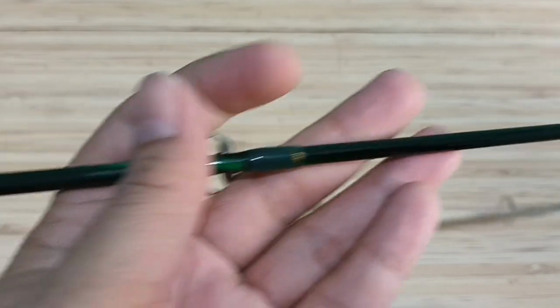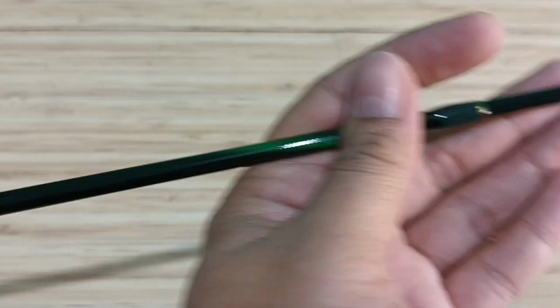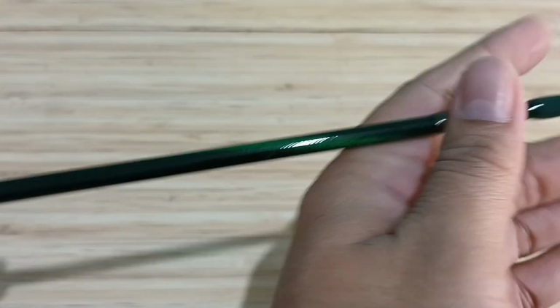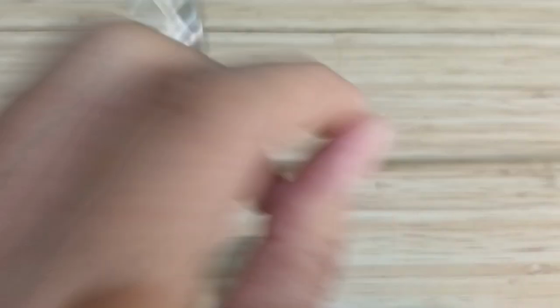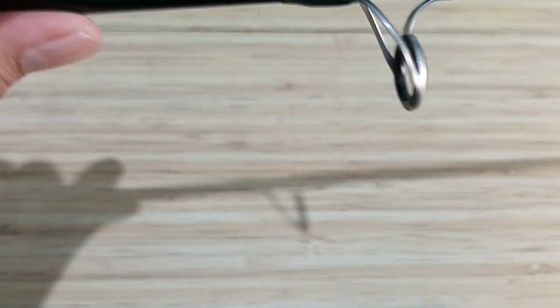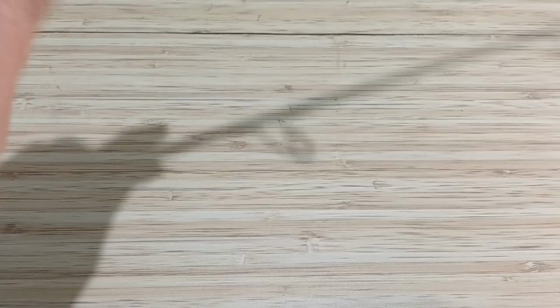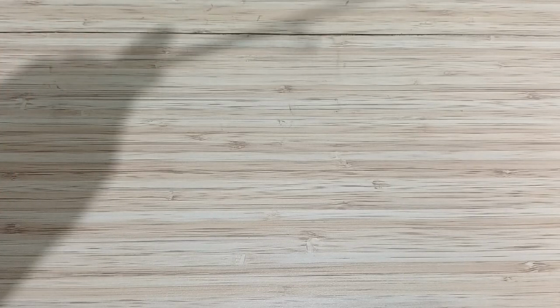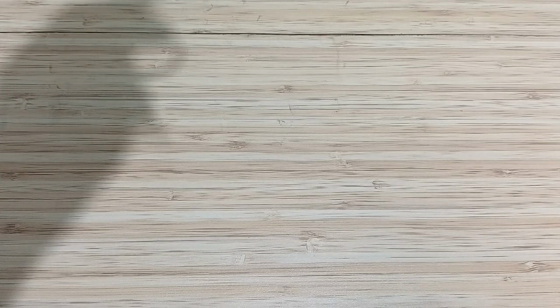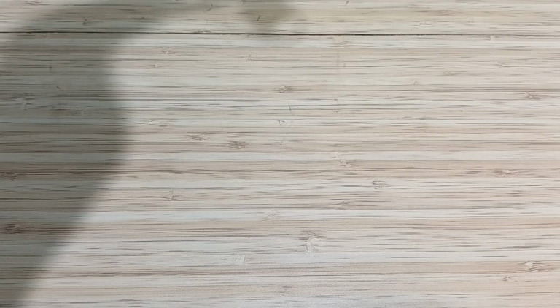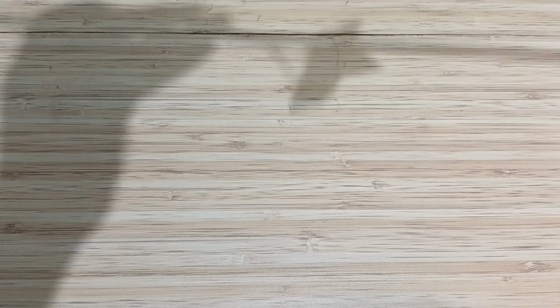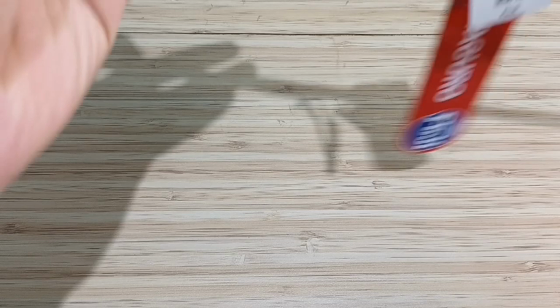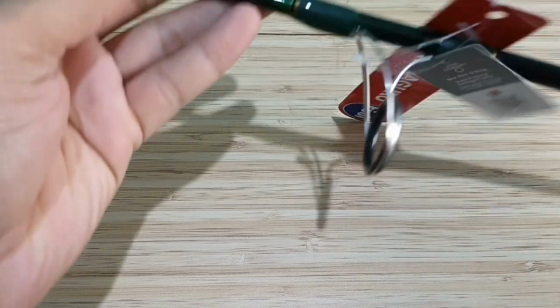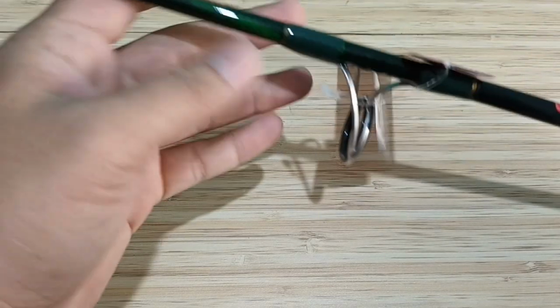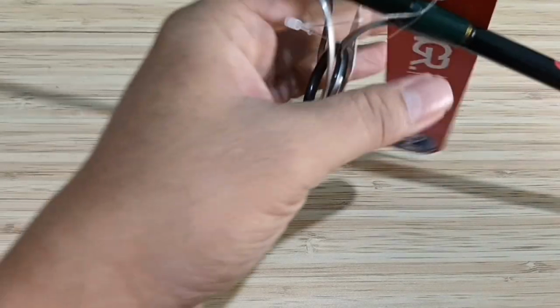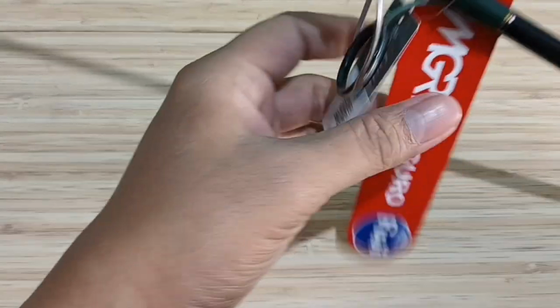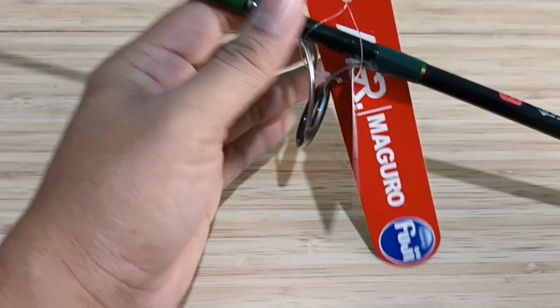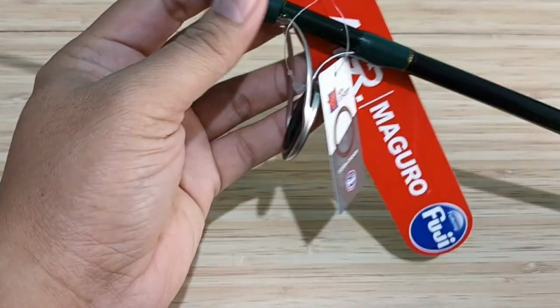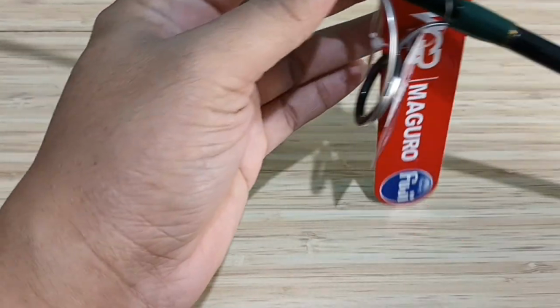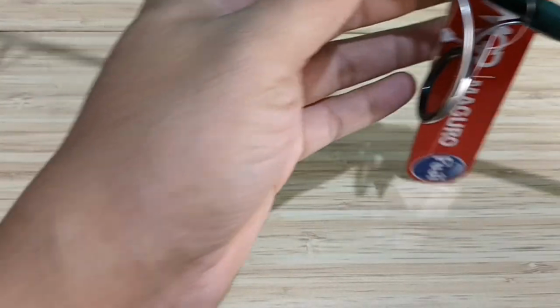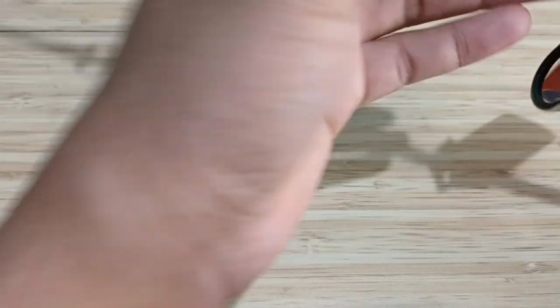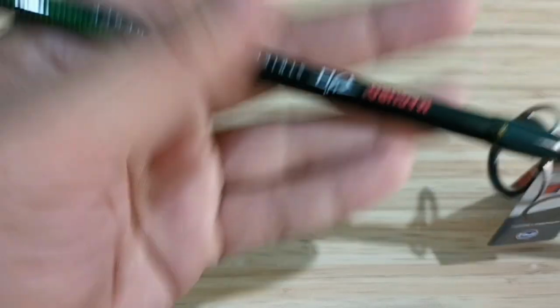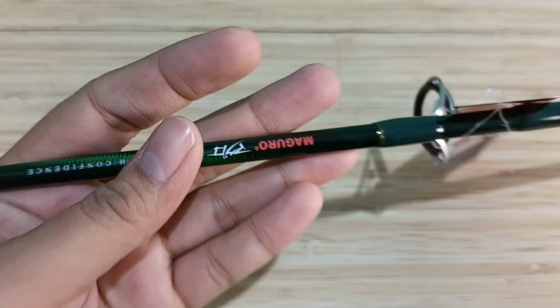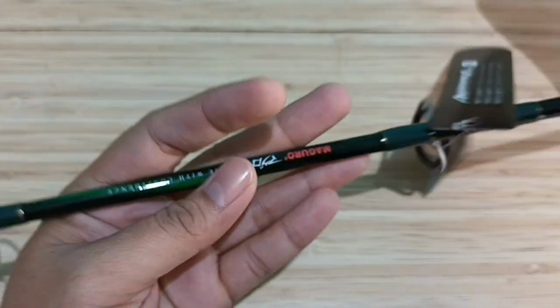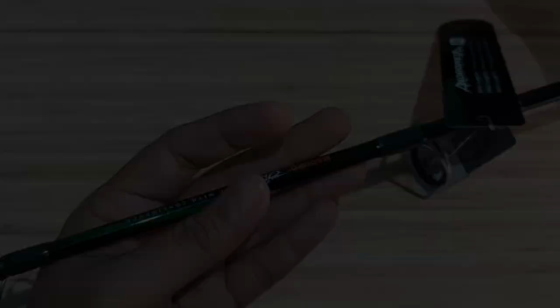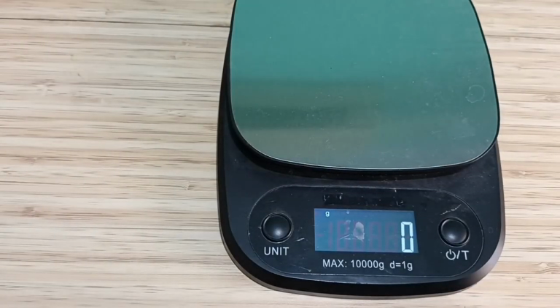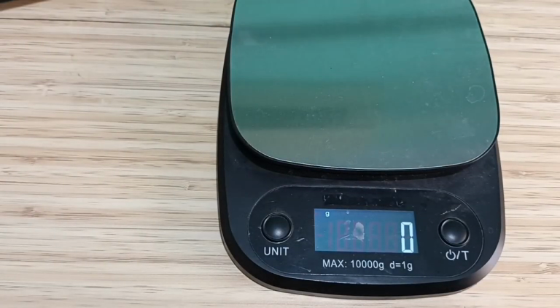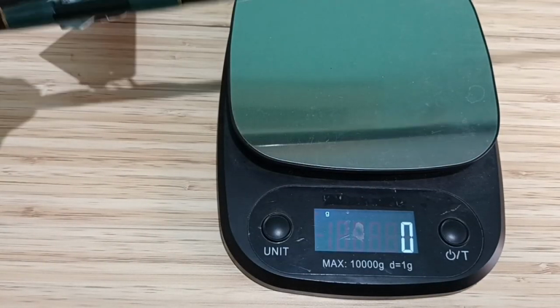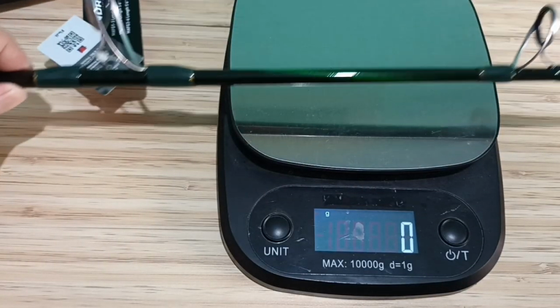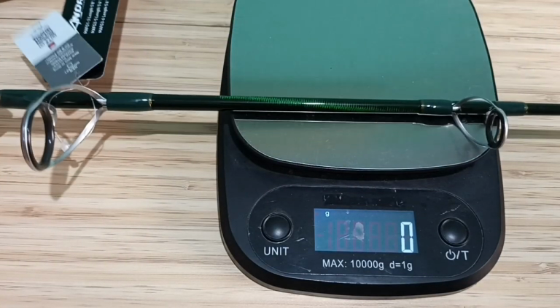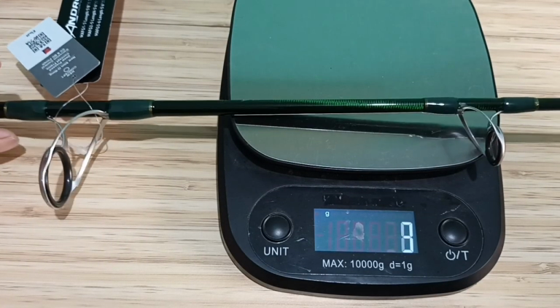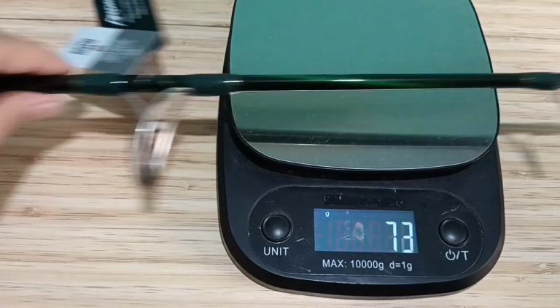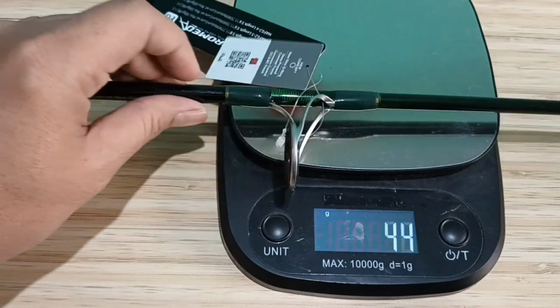Sahabat mancing, Joran Andromeda FG ini dibanderol di kisaran harga Rp 770 ribuan. Semua varian harganya sama. Apabila Anda ingin membeli, link produk sudah saya tulis di deskripsi video di bawah.